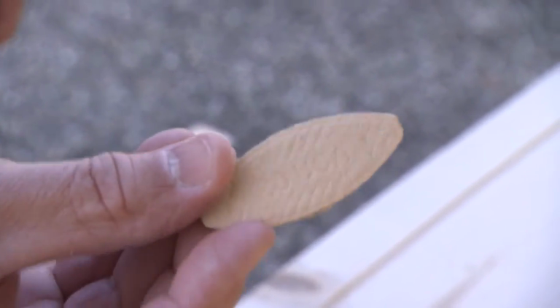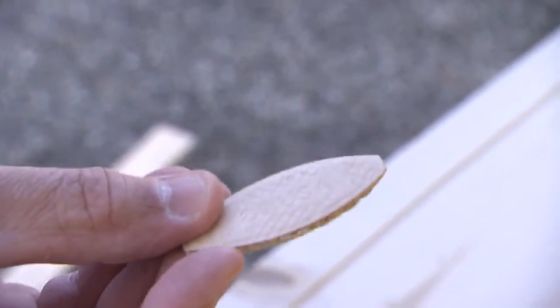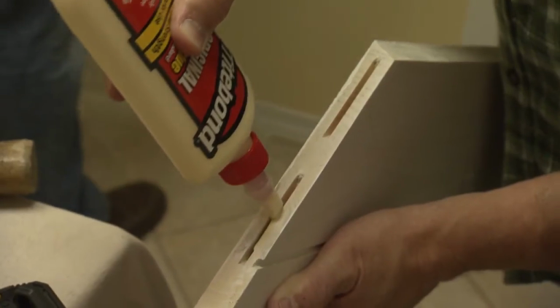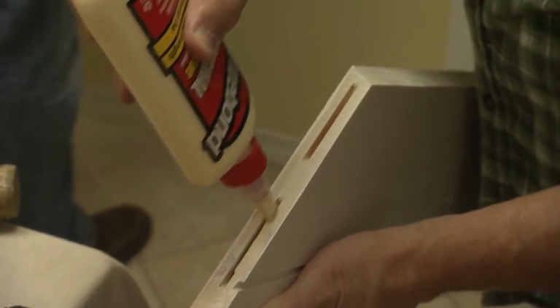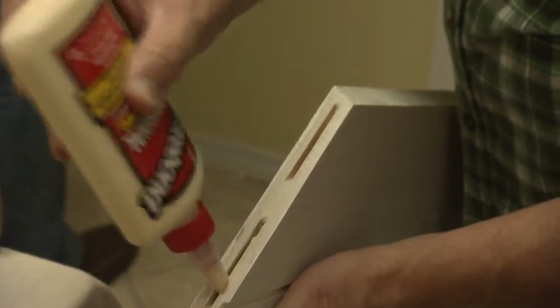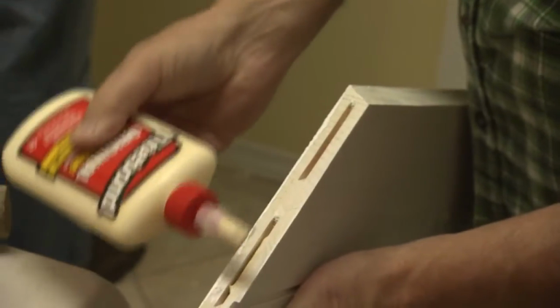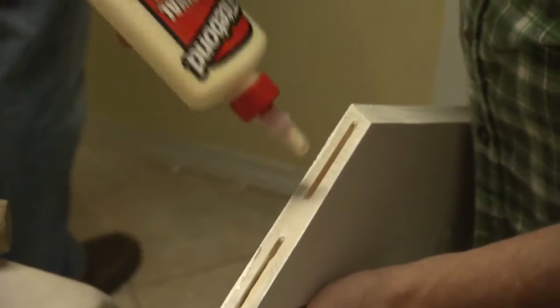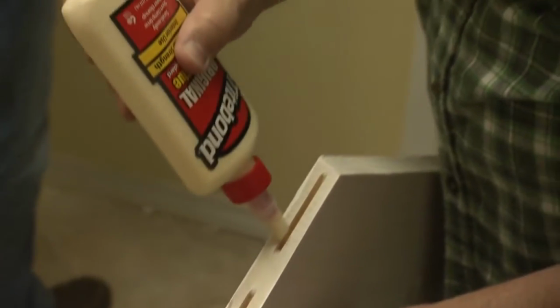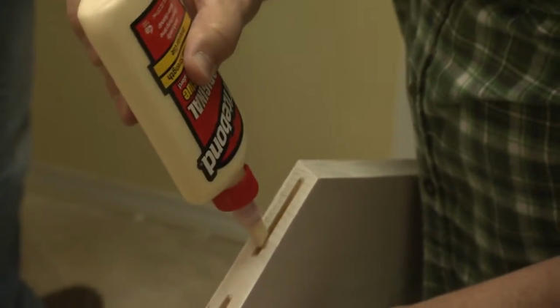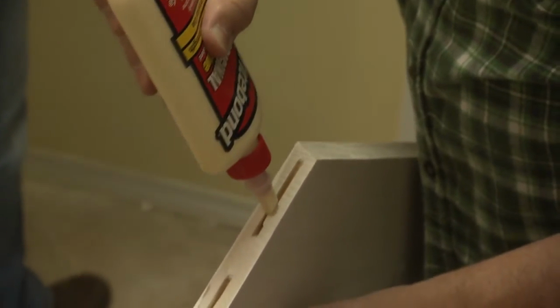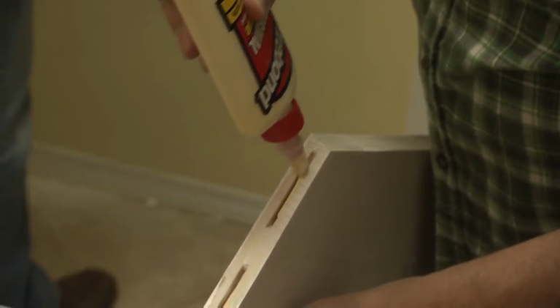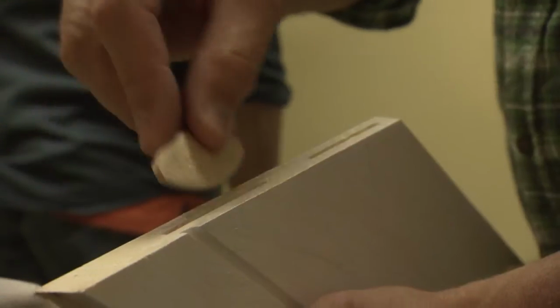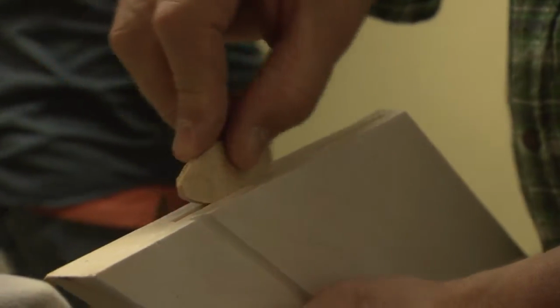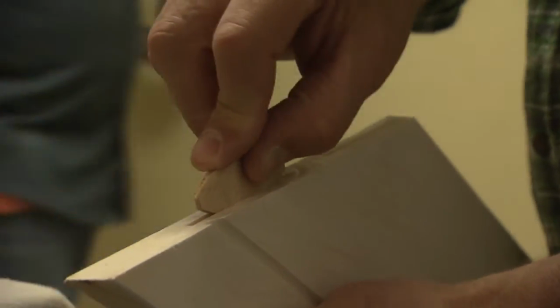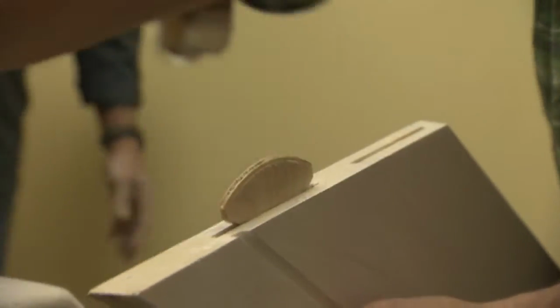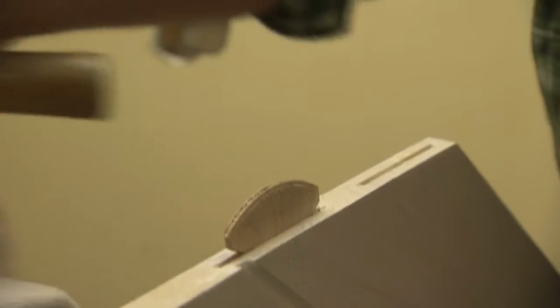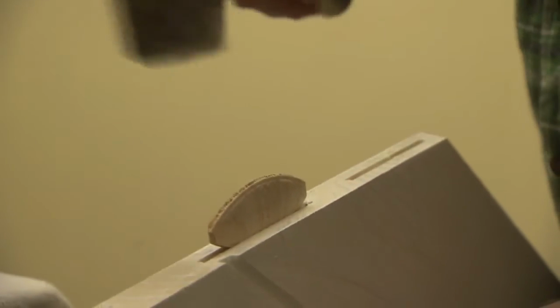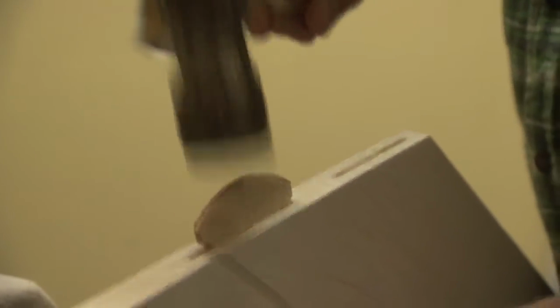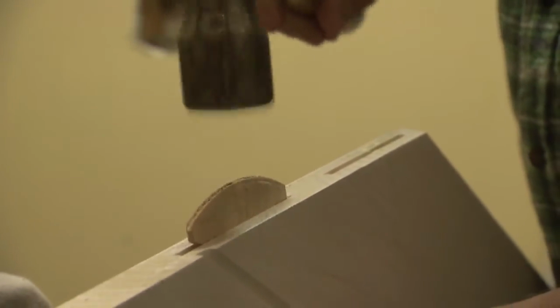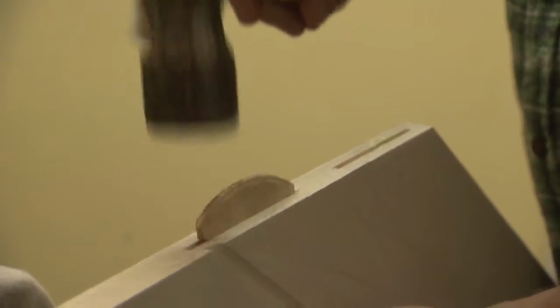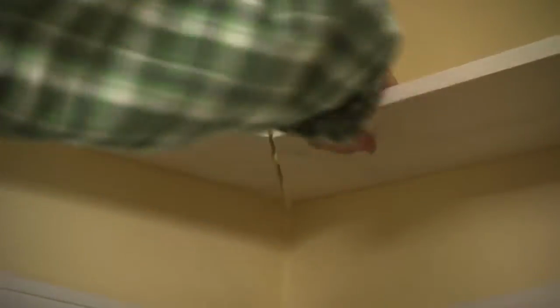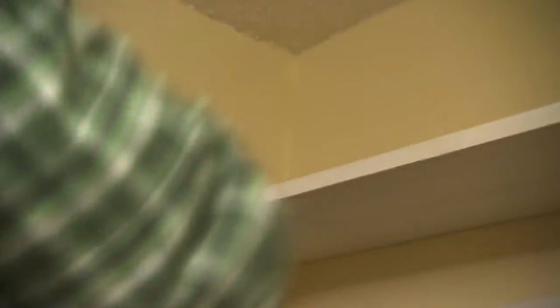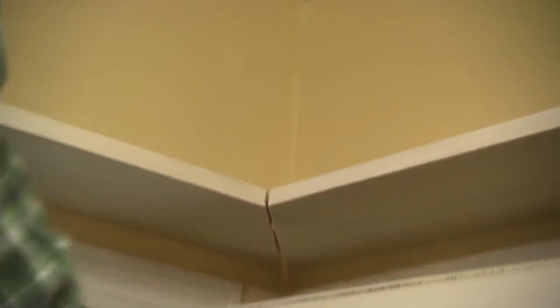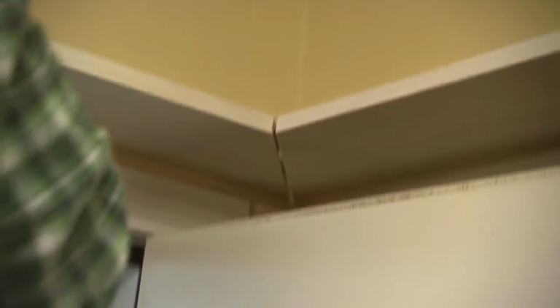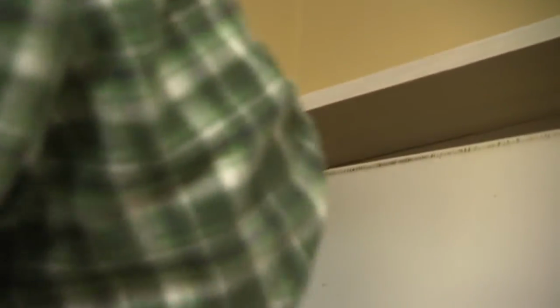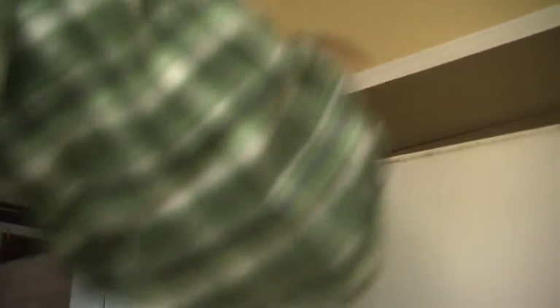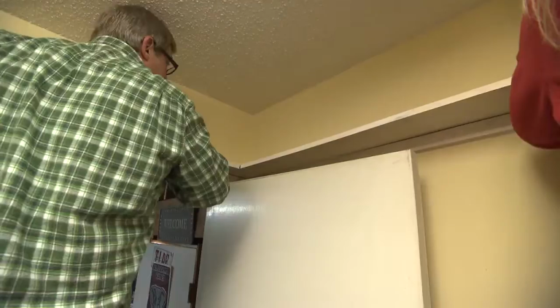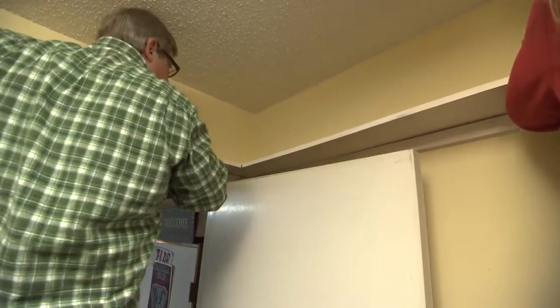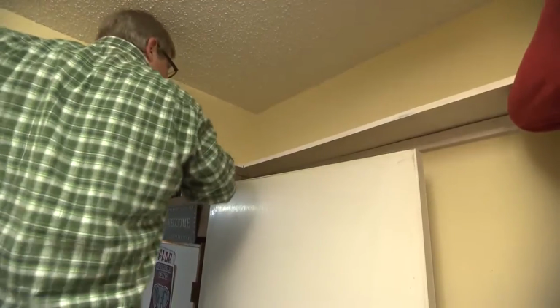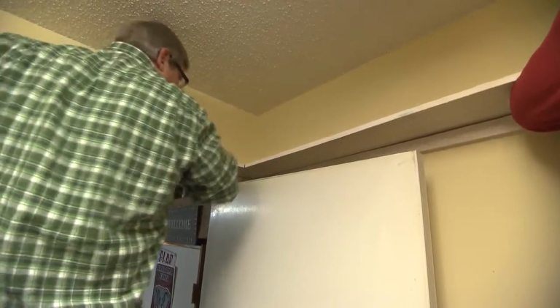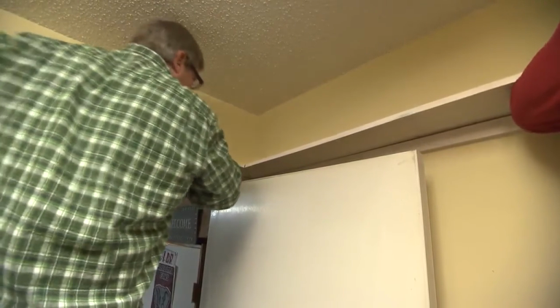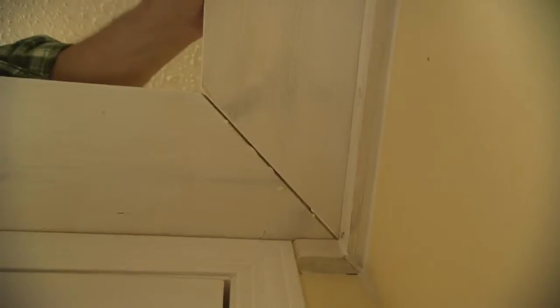The edges and pockets are glued and the biscuit is inserted in one side of the joint before the boards are put into position and slowly tilted down to engage the biscuit in the opposing side. Push the shelf boards in from either end to tighten up the joint.